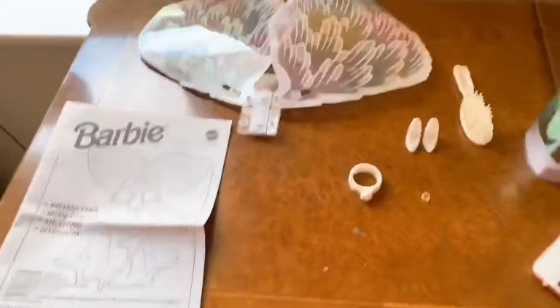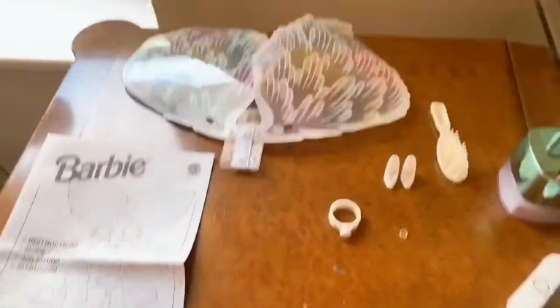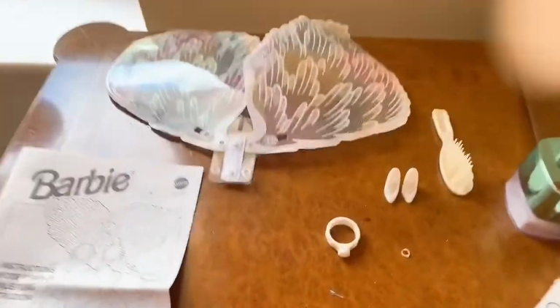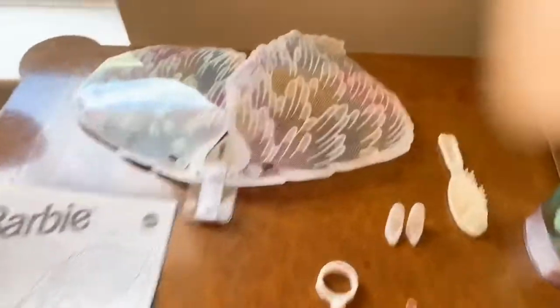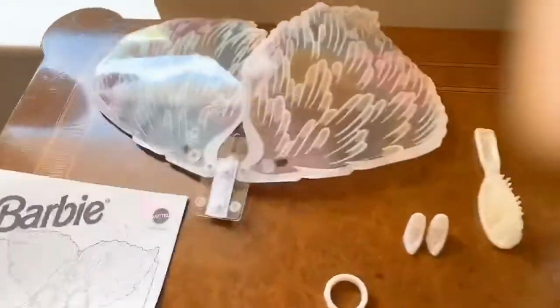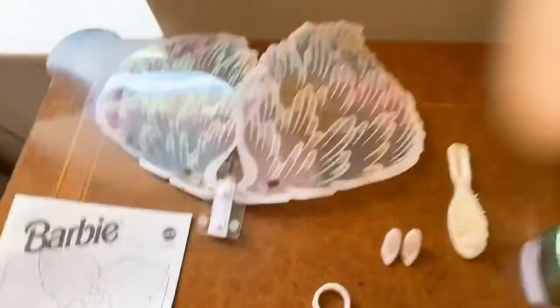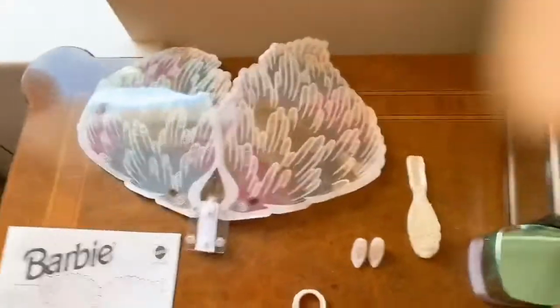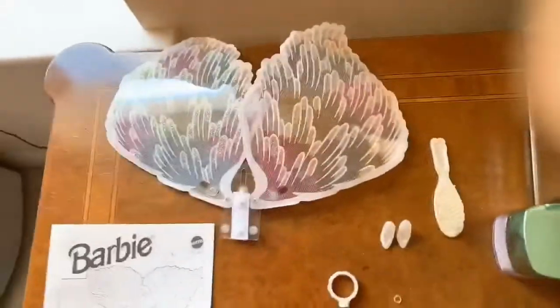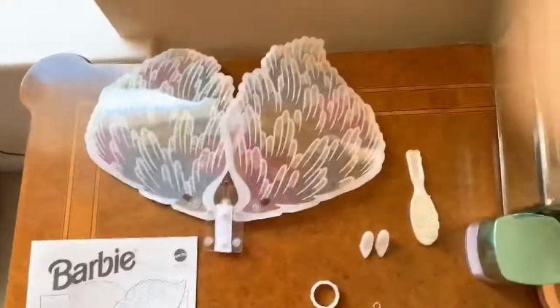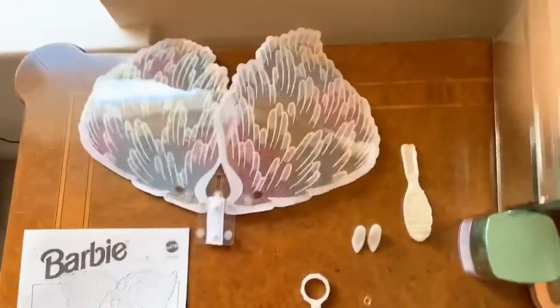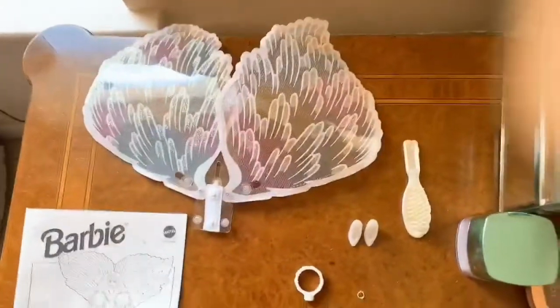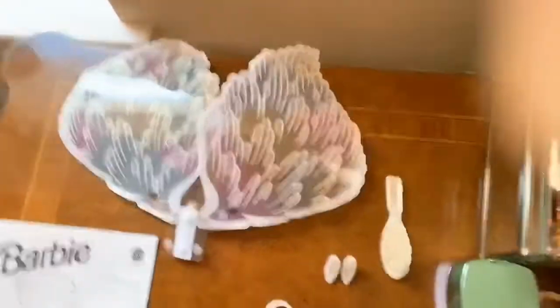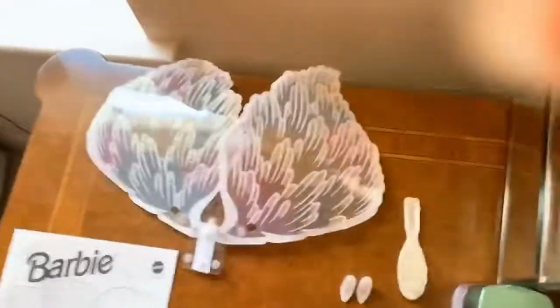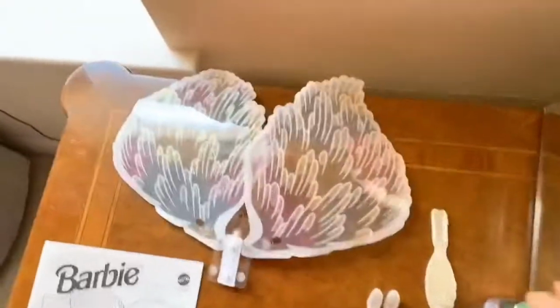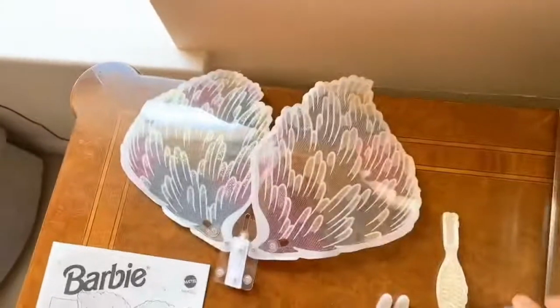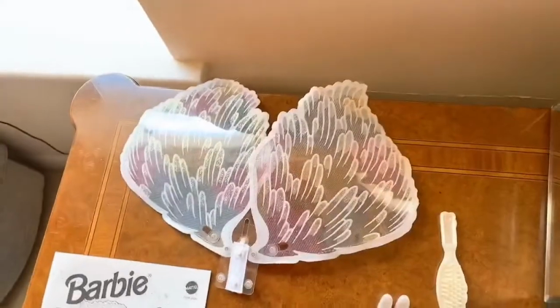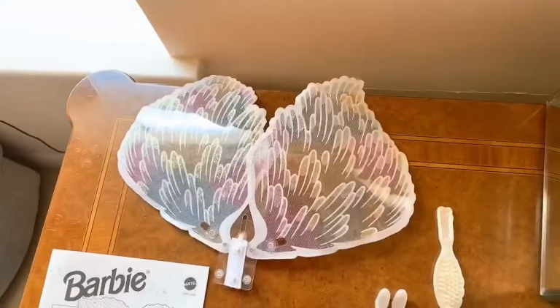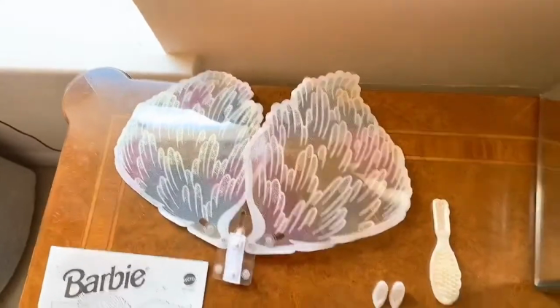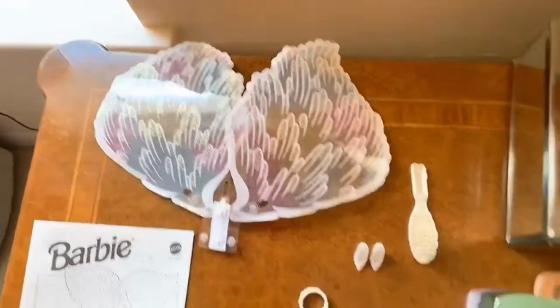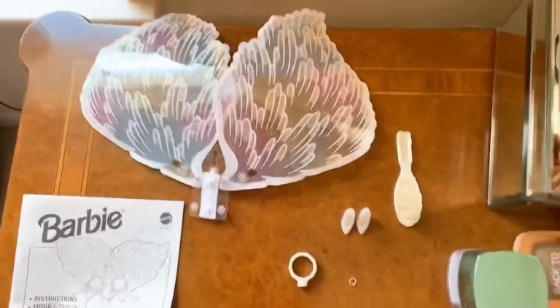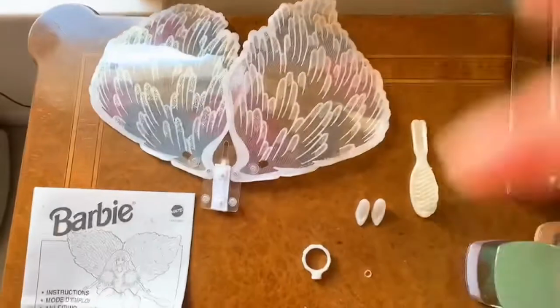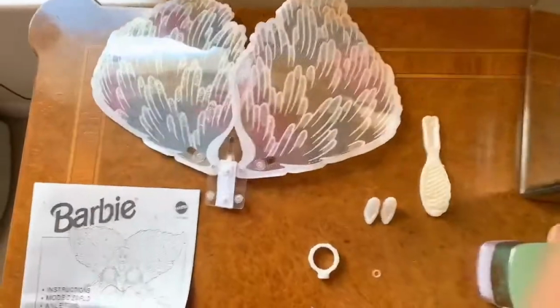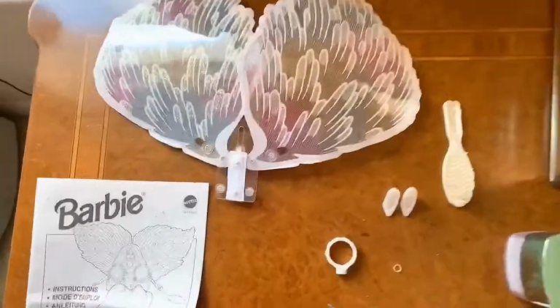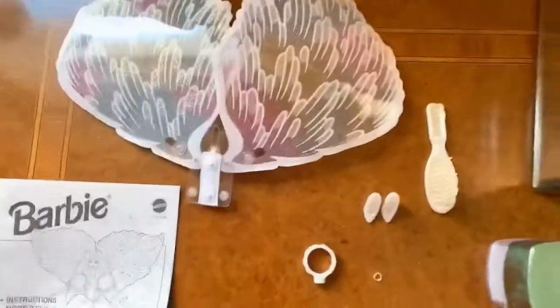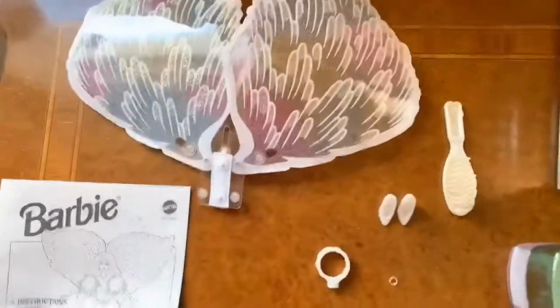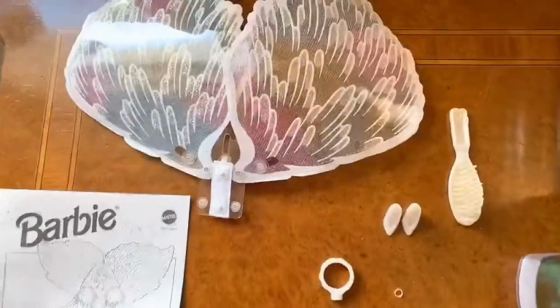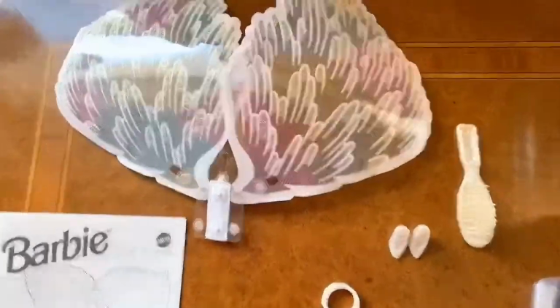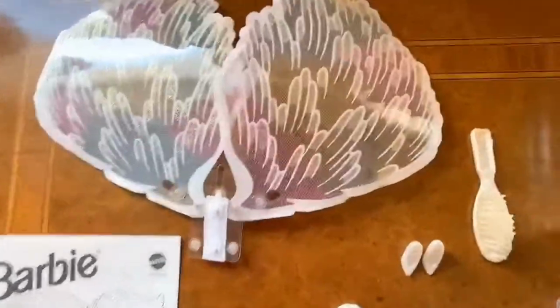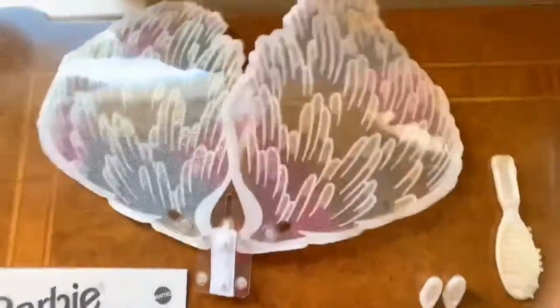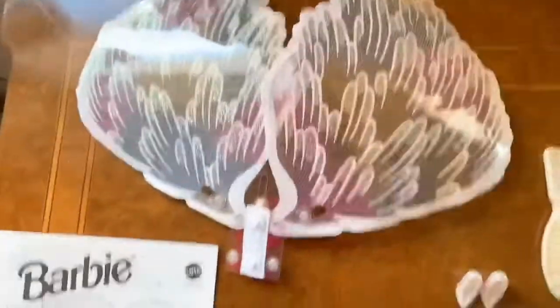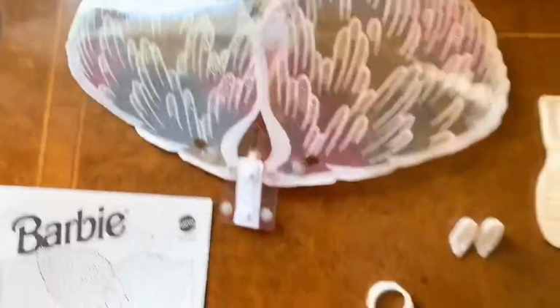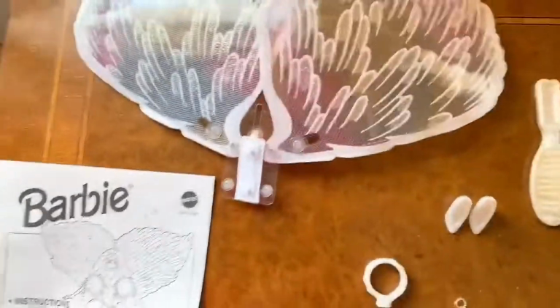I just want you to see what she comes with. She's out of the box already, but I will show you what she comes with first.